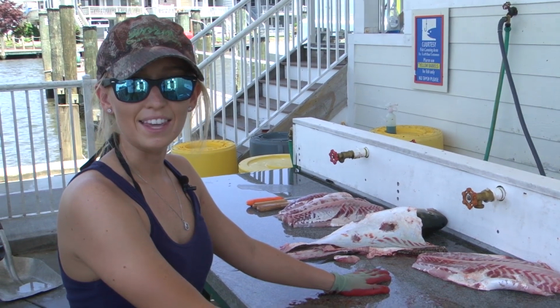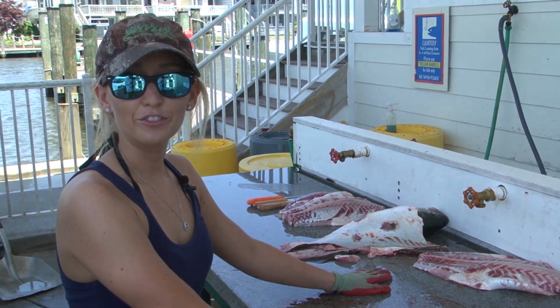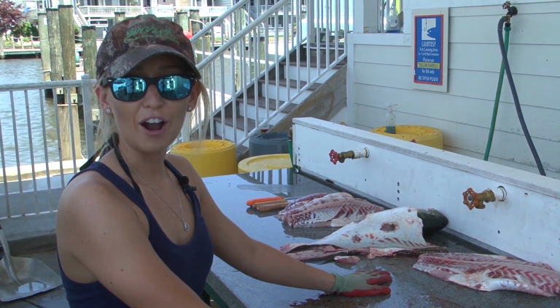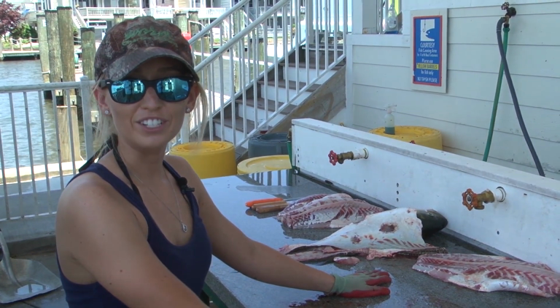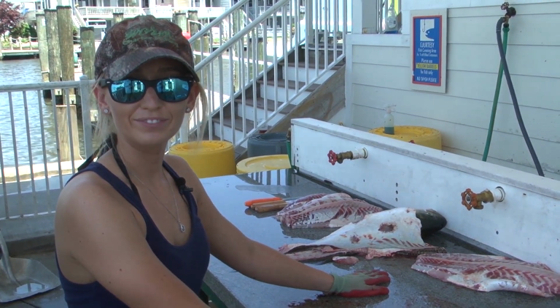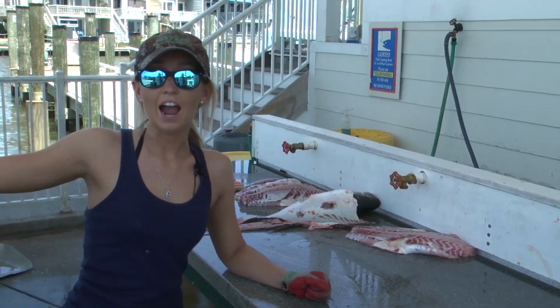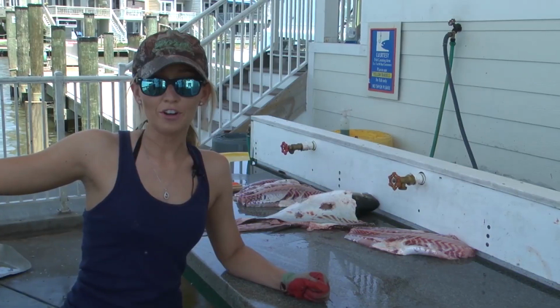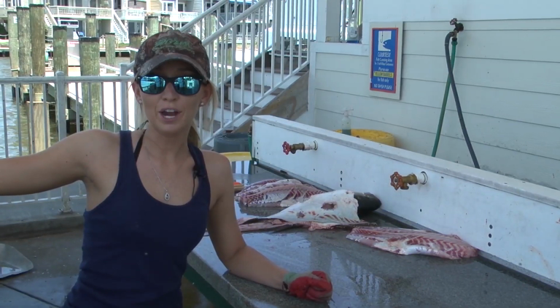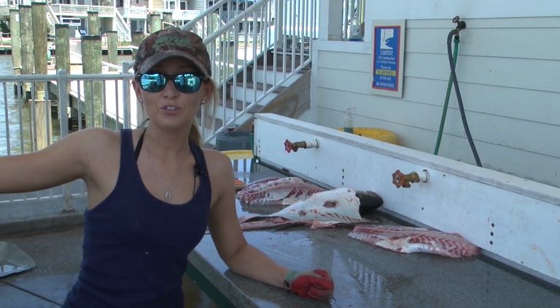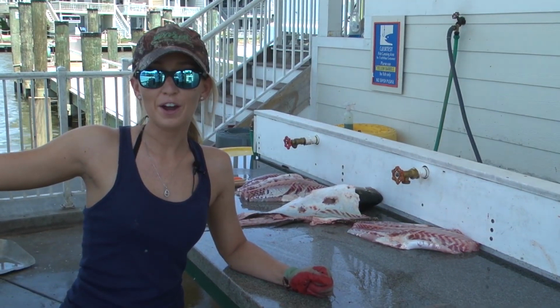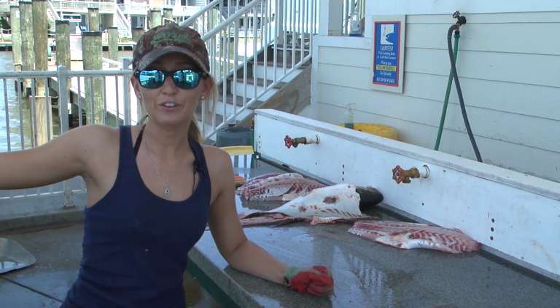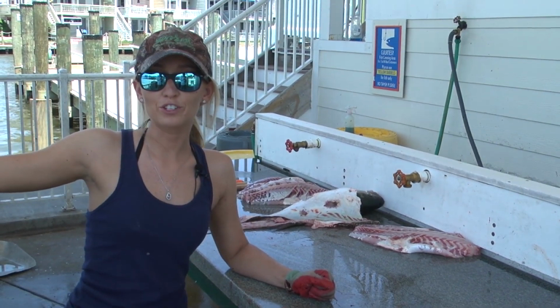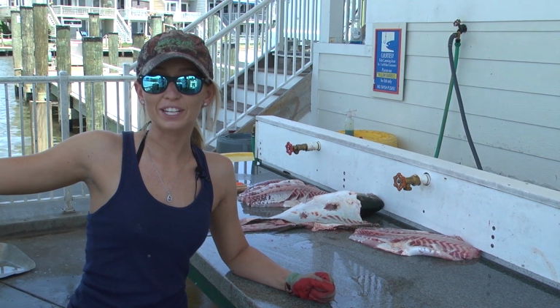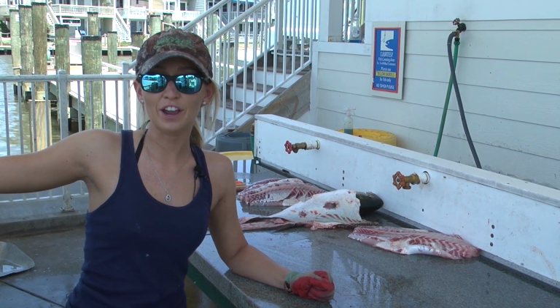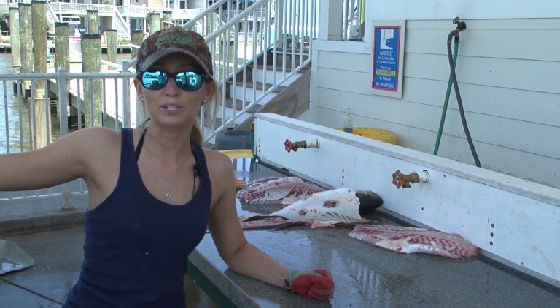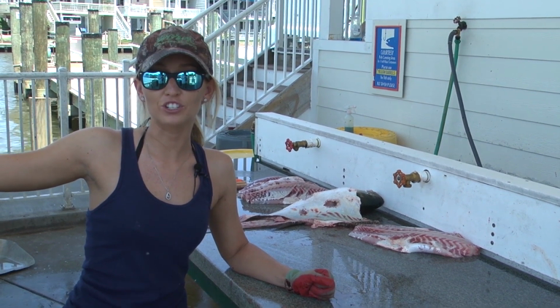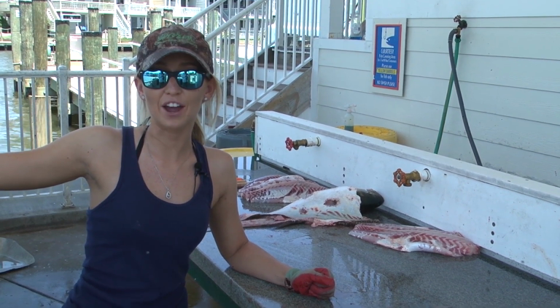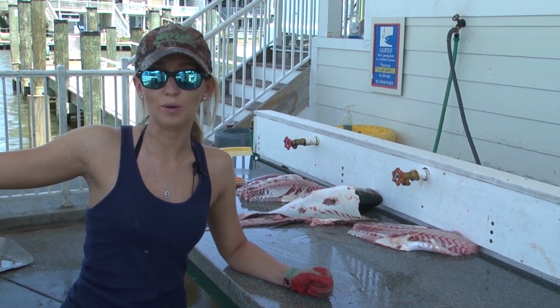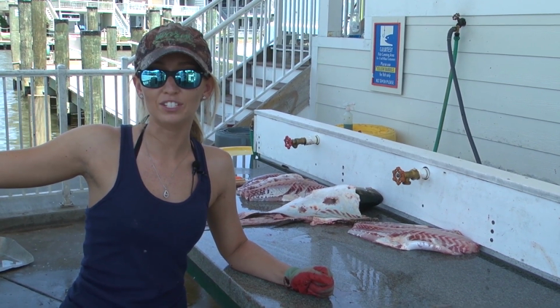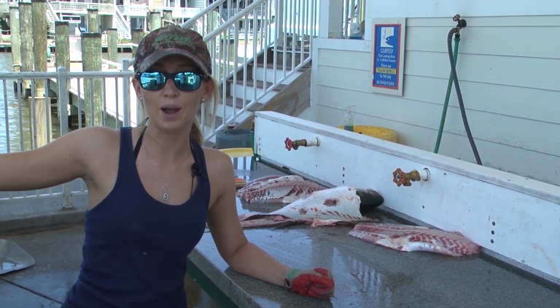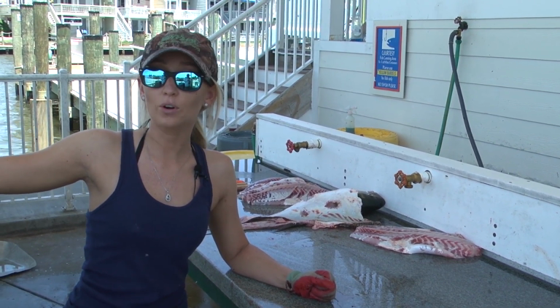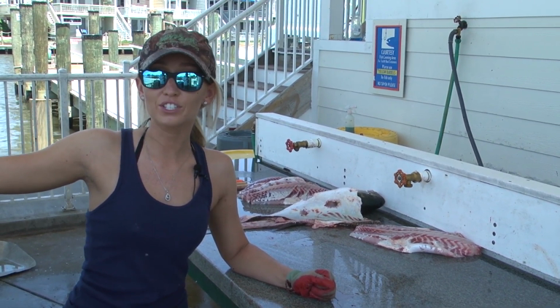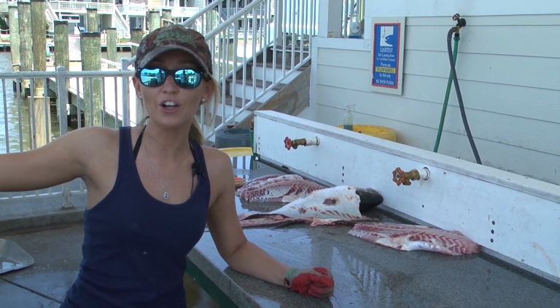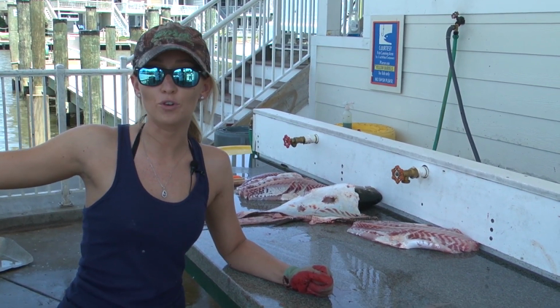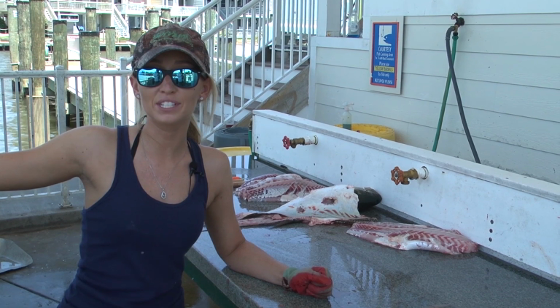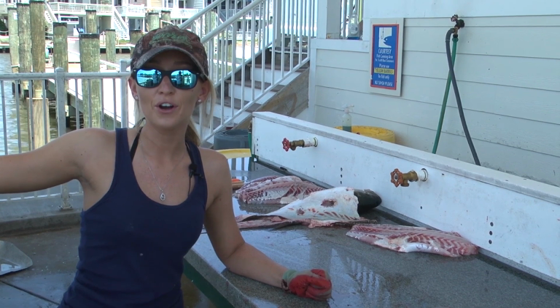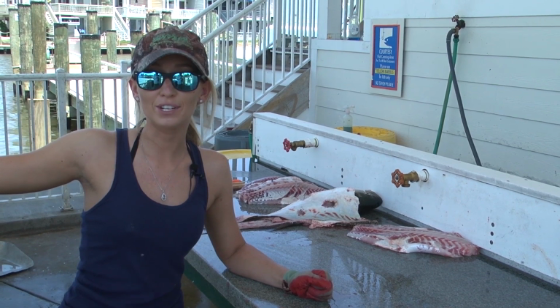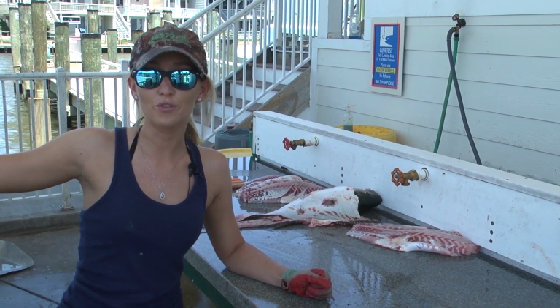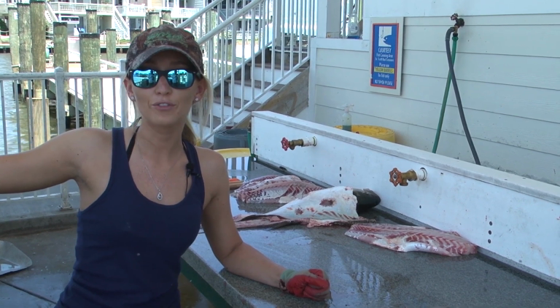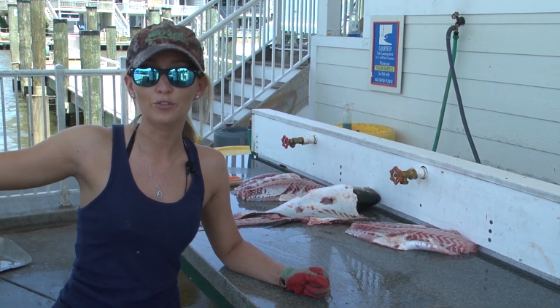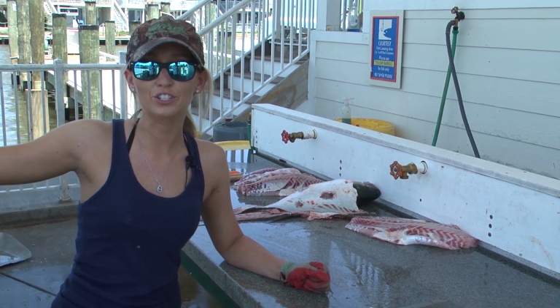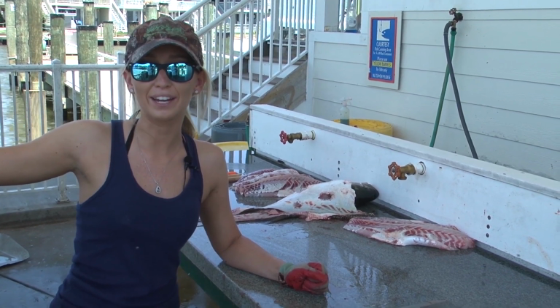And that's how you fillet a rockfish. I had an awesome time showing you how I fillet rockfish with my Dexter knives. Be sure to check us out at wormcharters.com or give us a call at 410-474-4428.